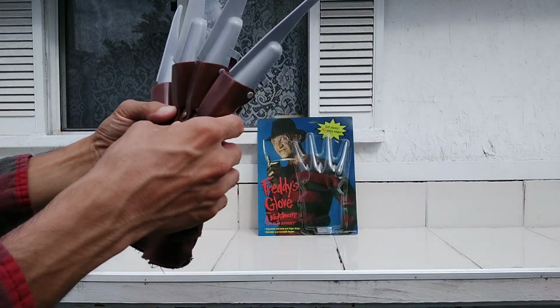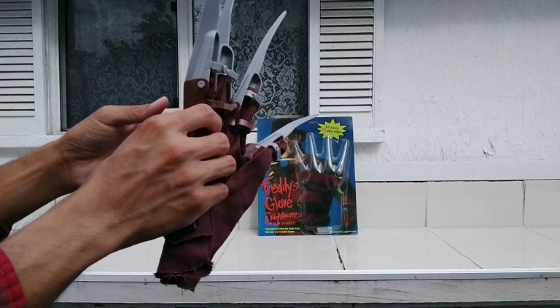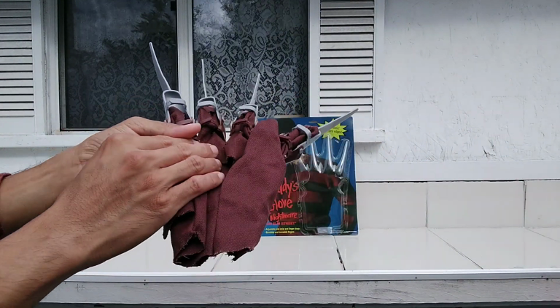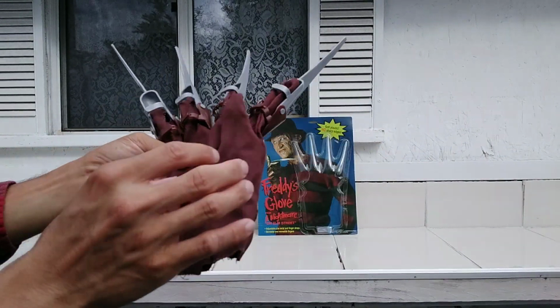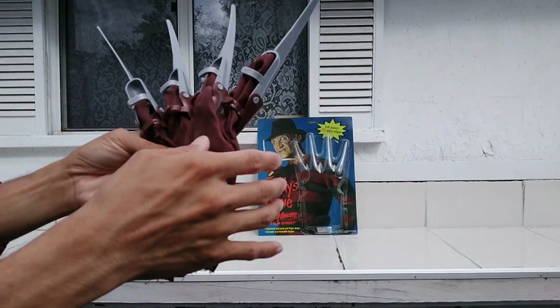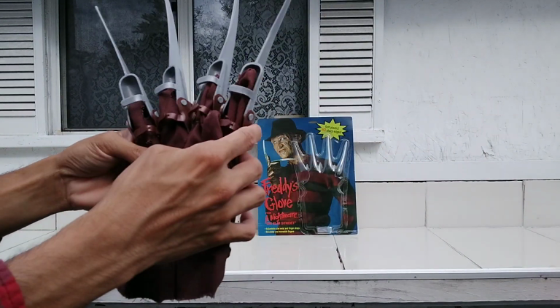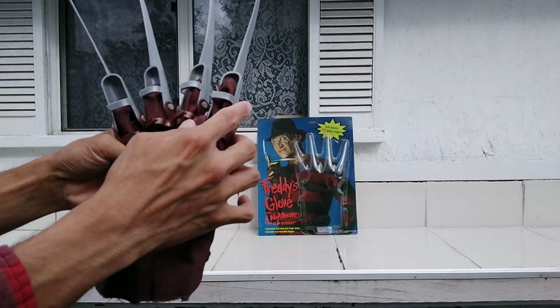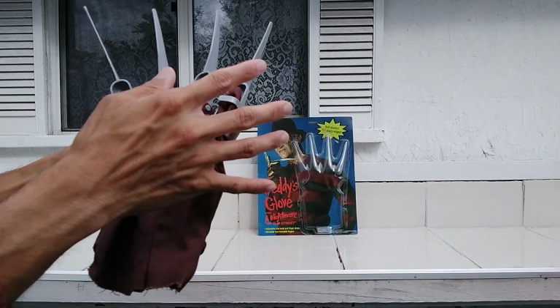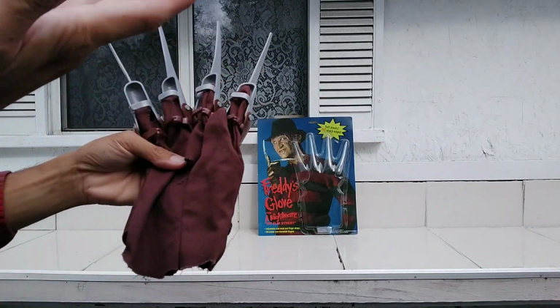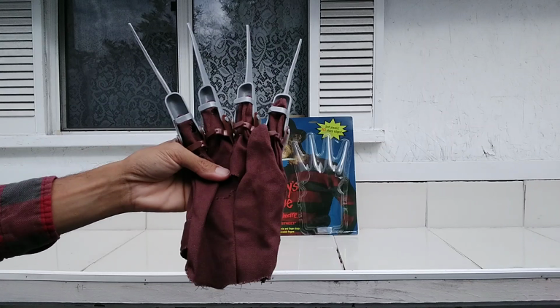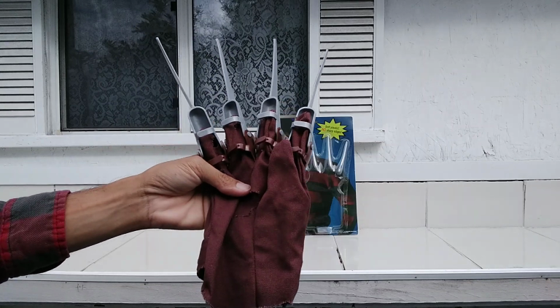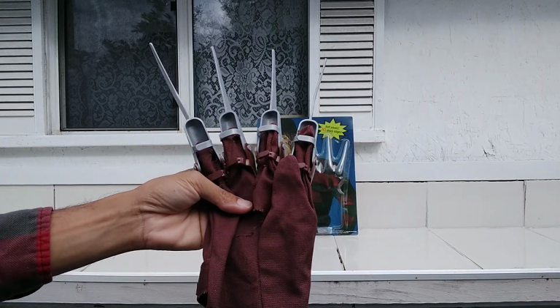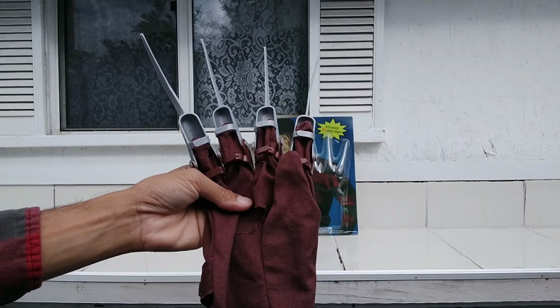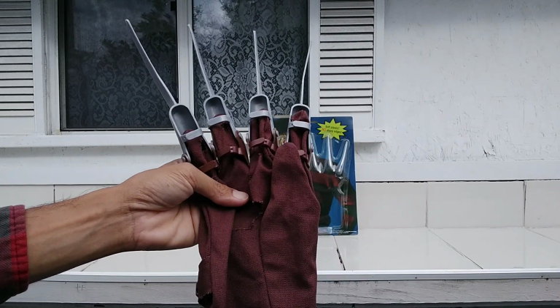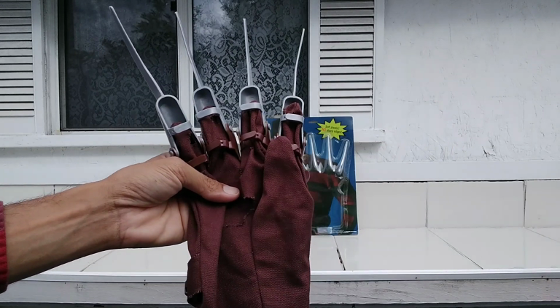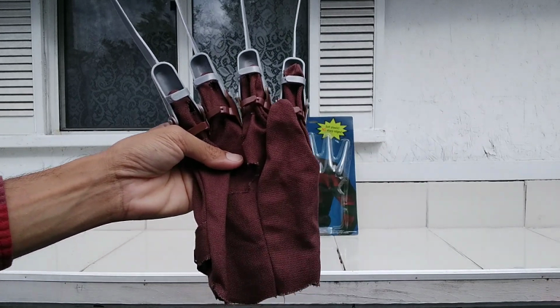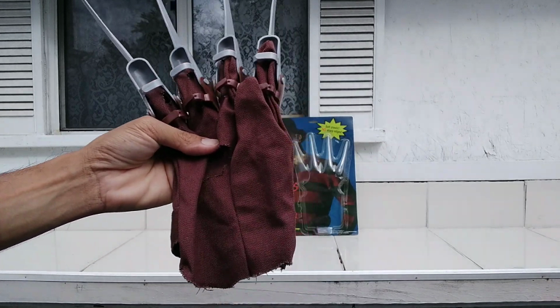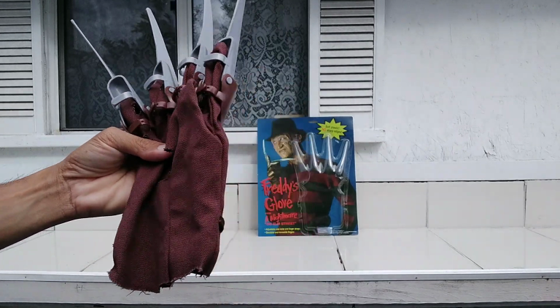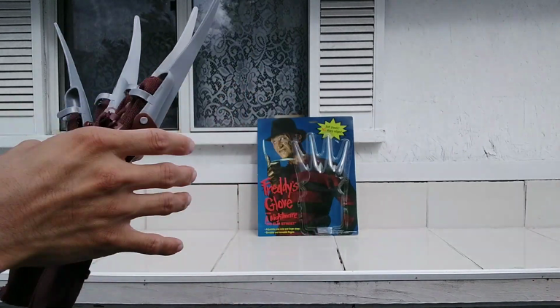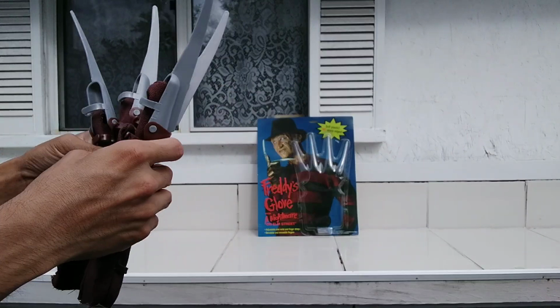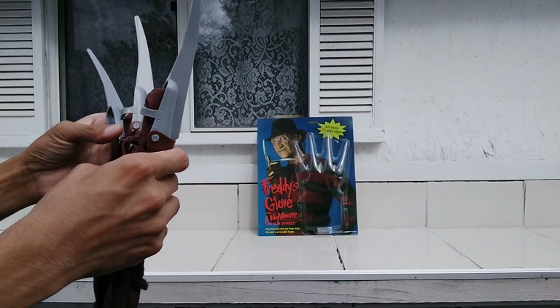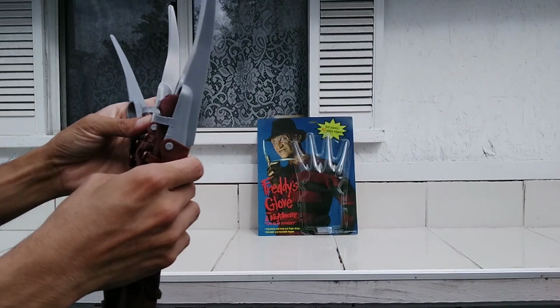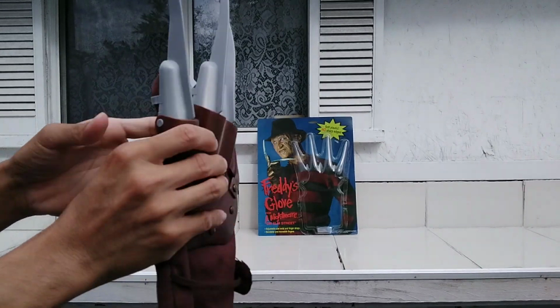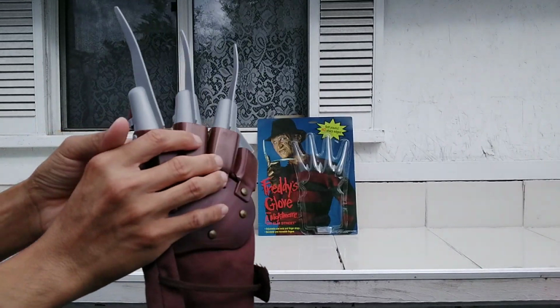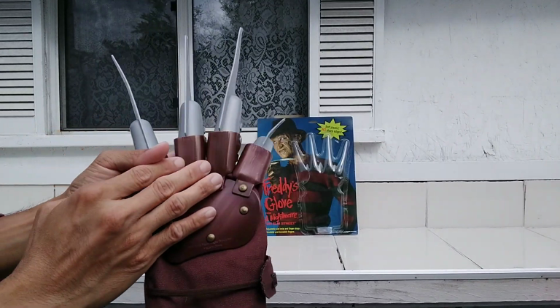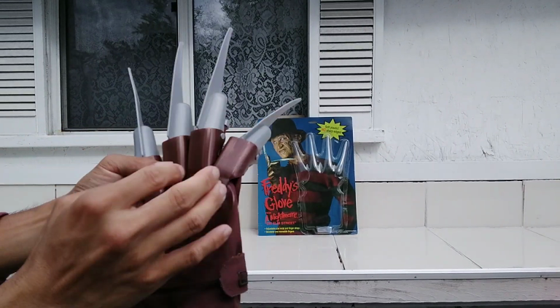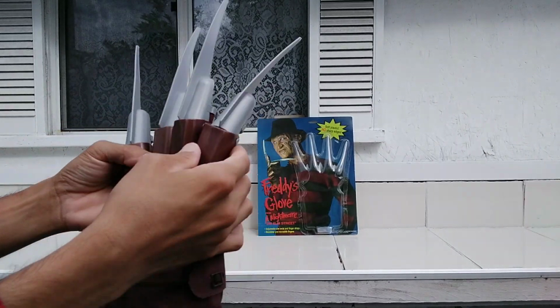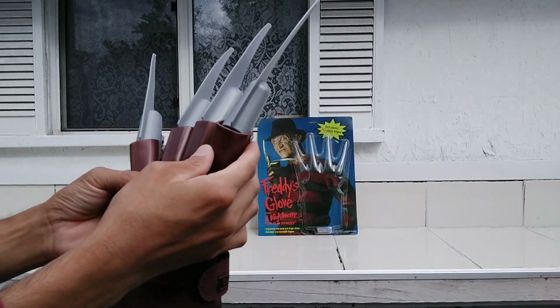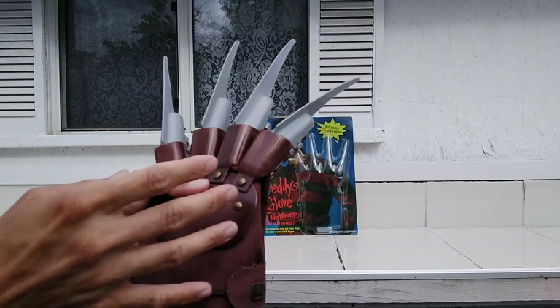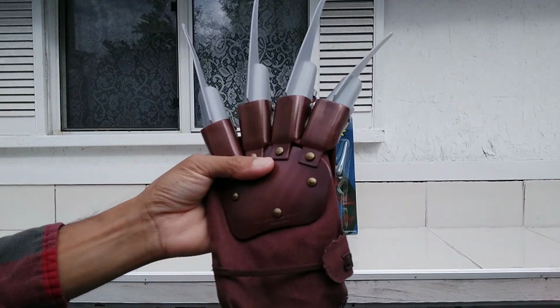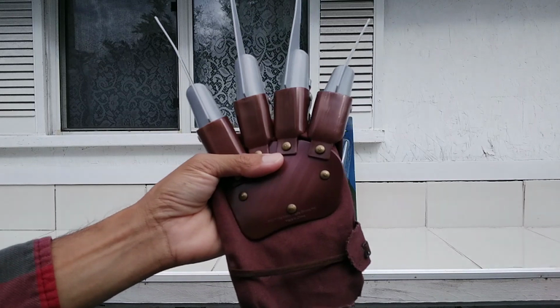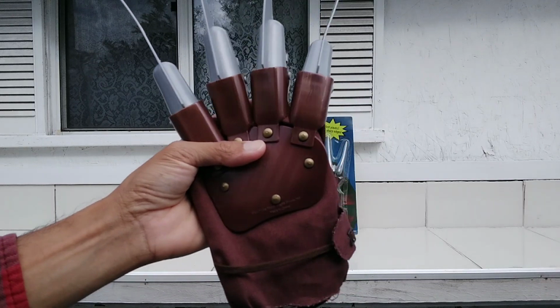Another awesome movie prop, real cheap — Freddy Krueger's glove.